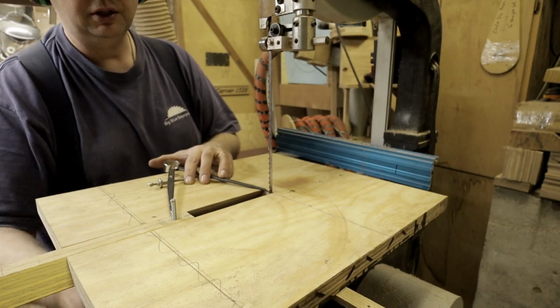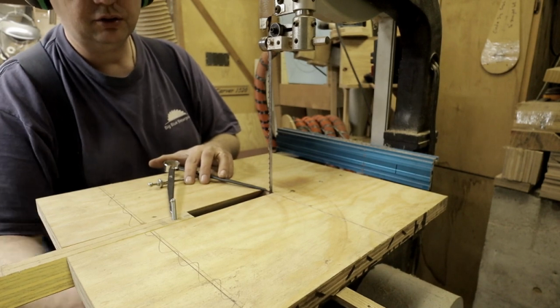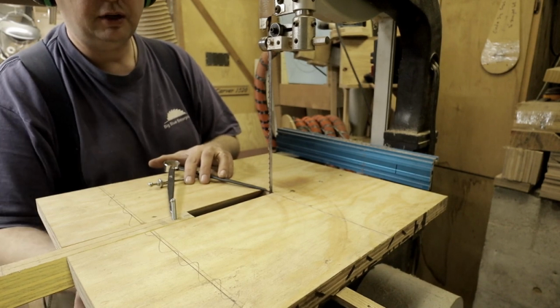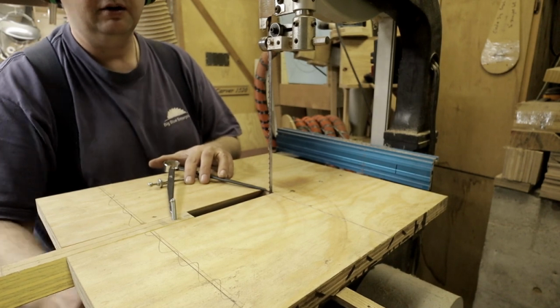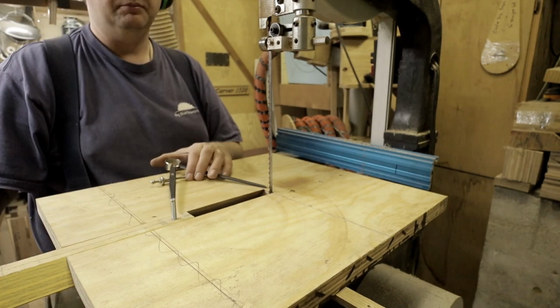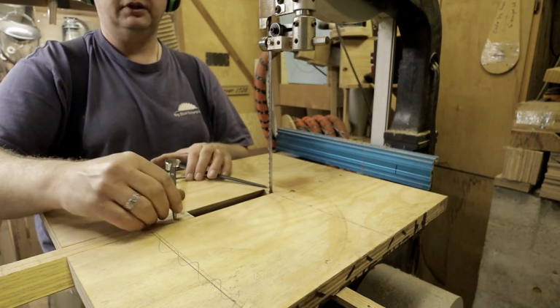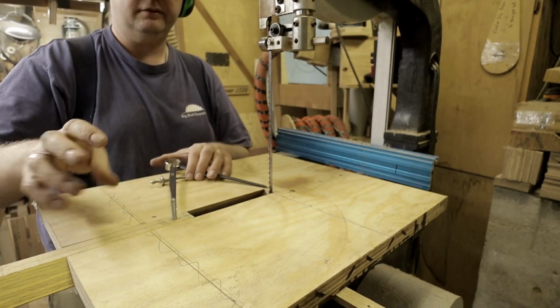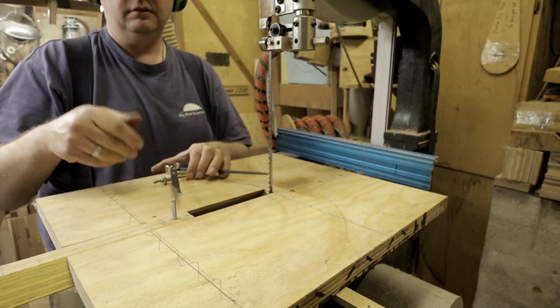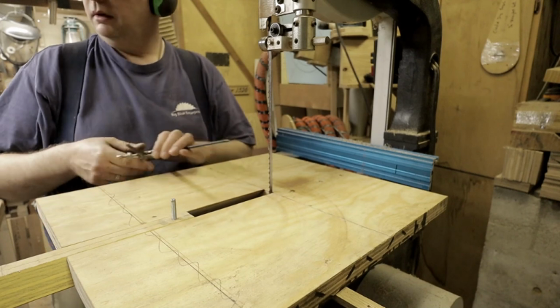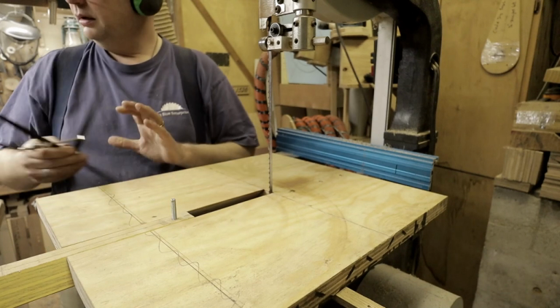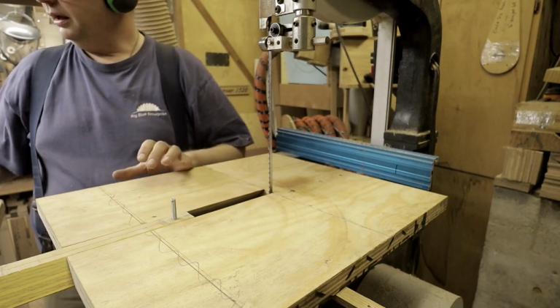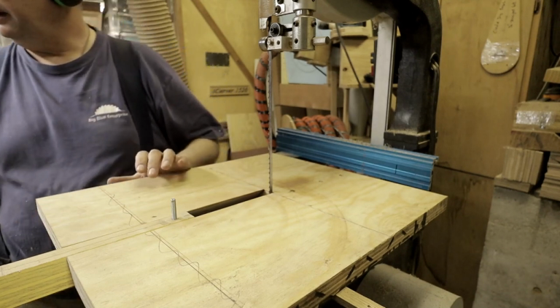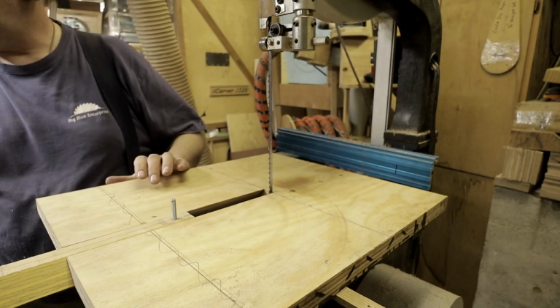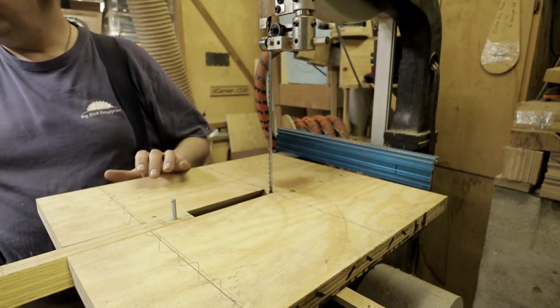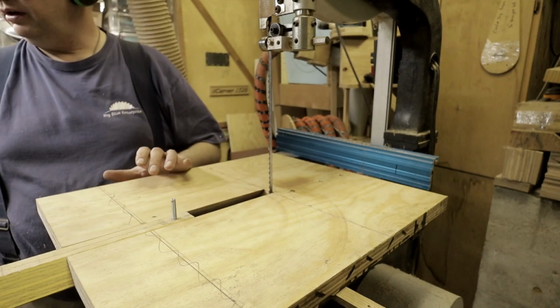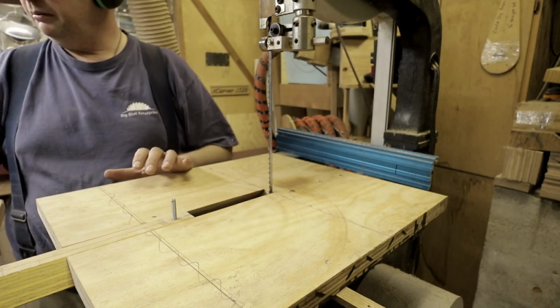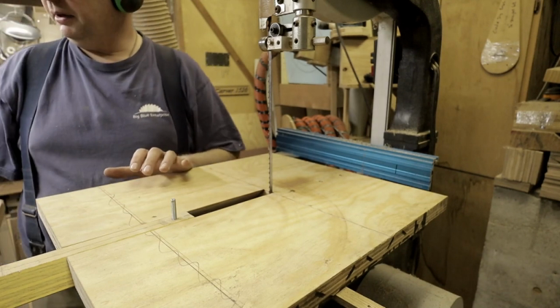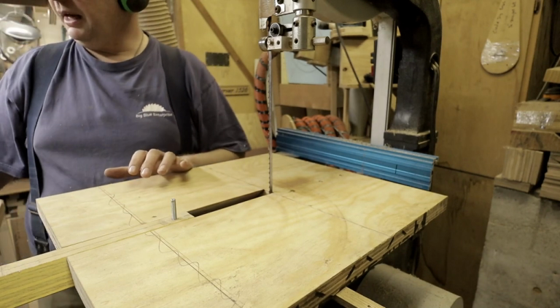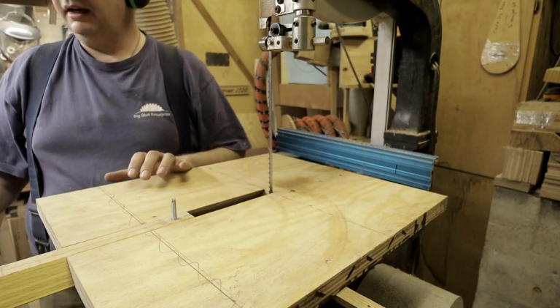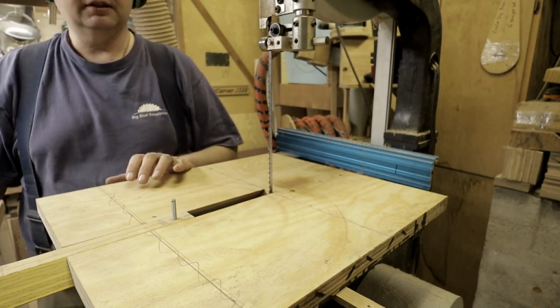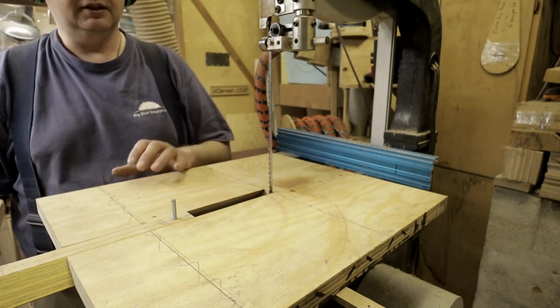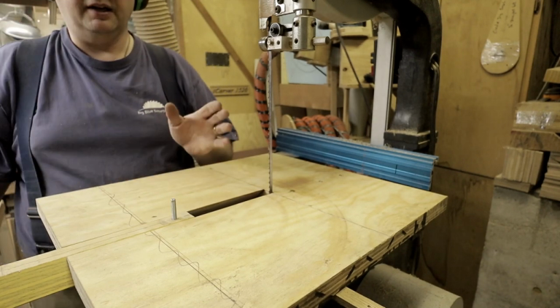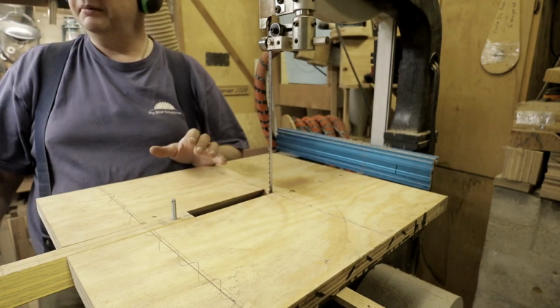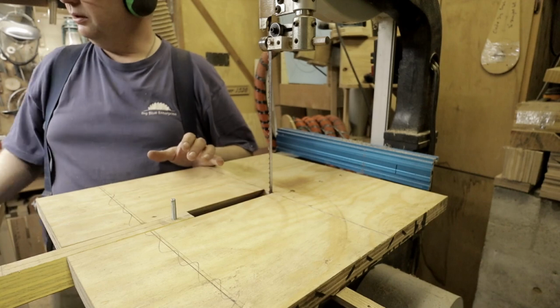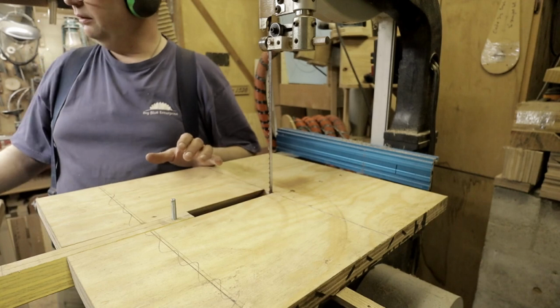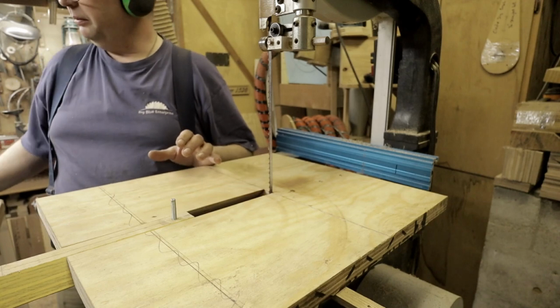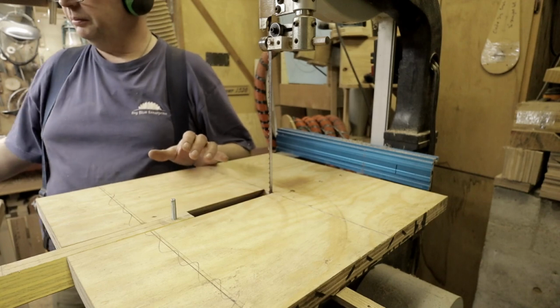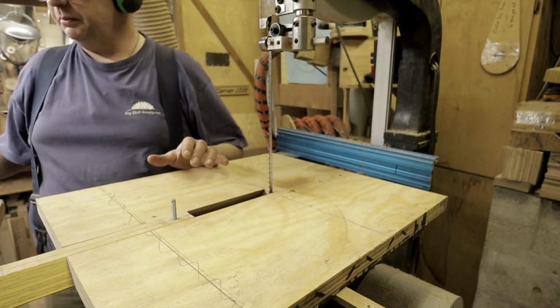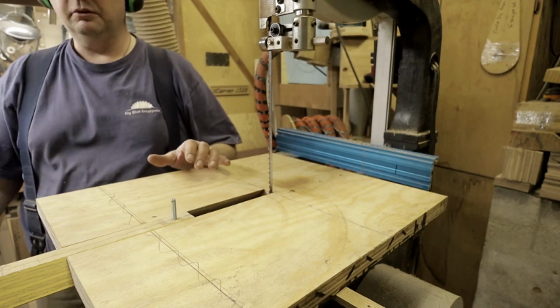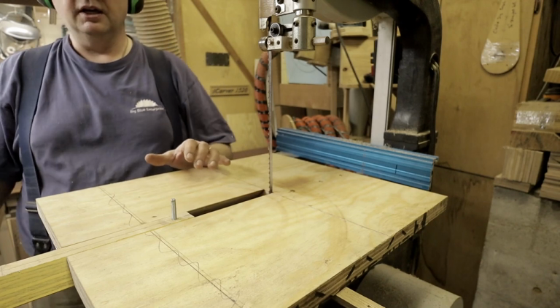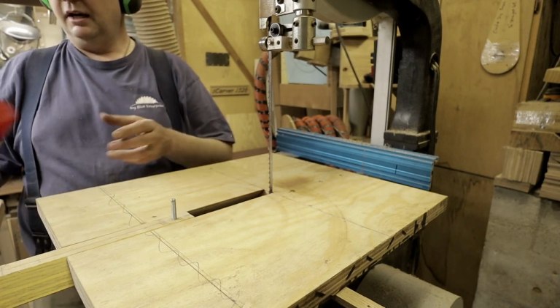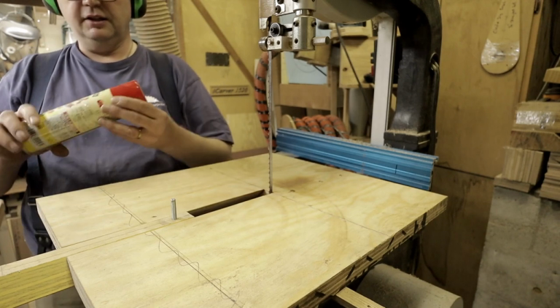It's a bolt, I guess, and I've got a hole that's drilled in the middle of my blank that's six and a half millimeters — leave a little bit of space, but not too much.